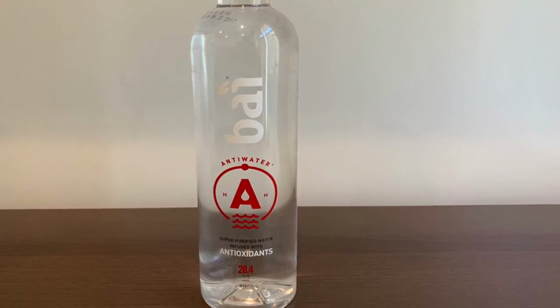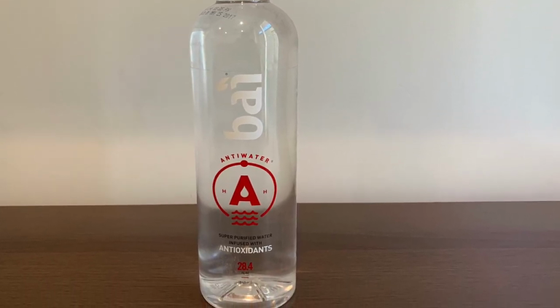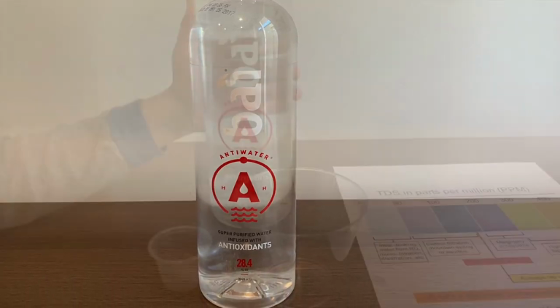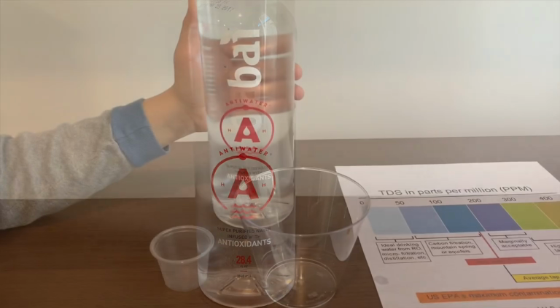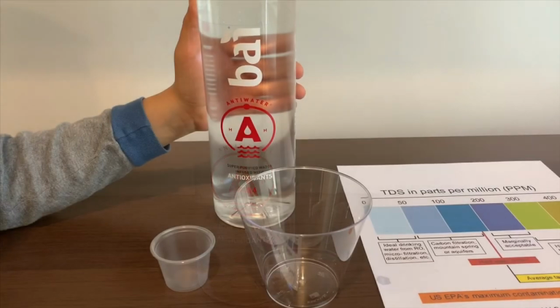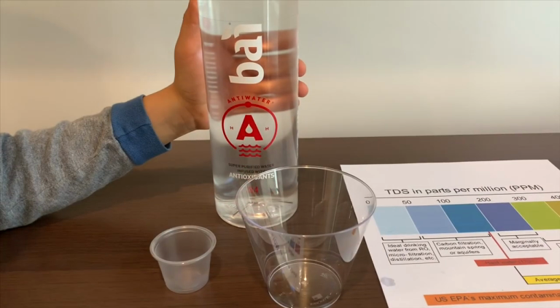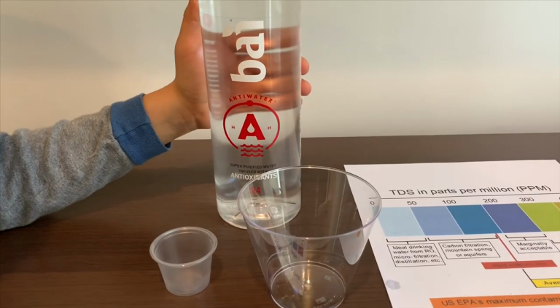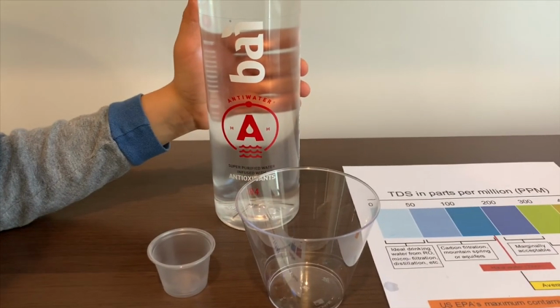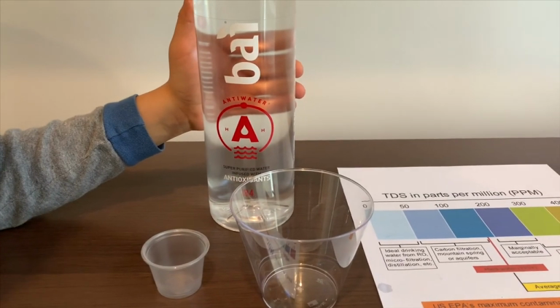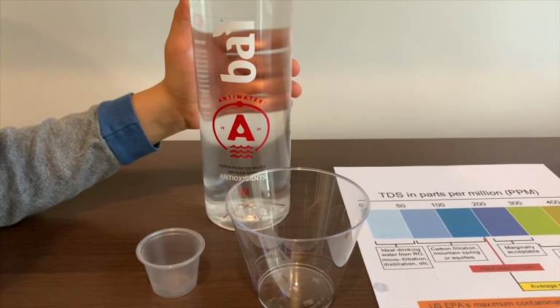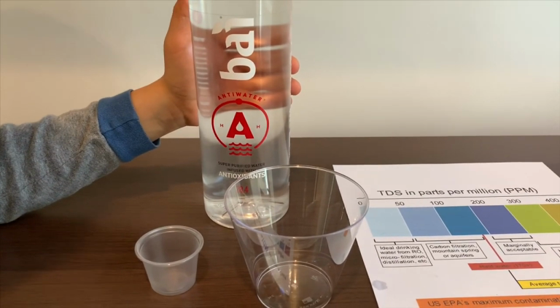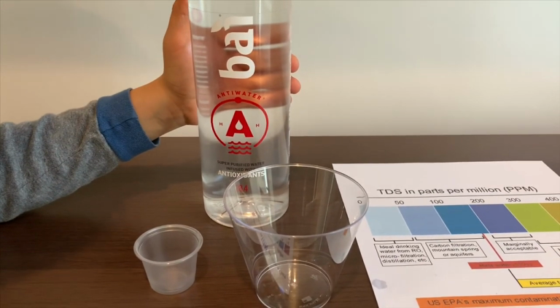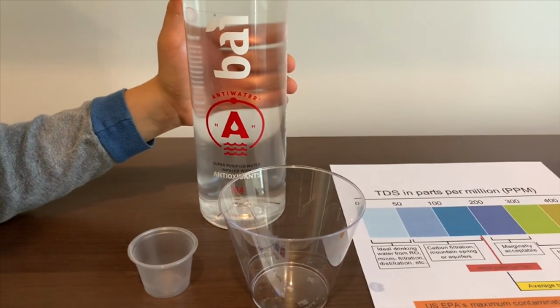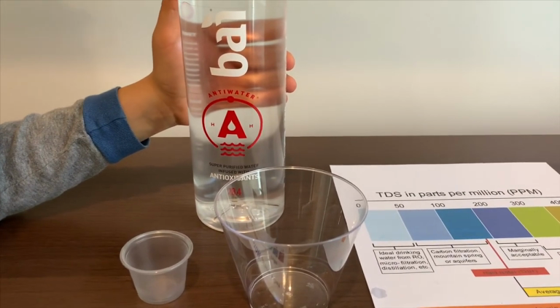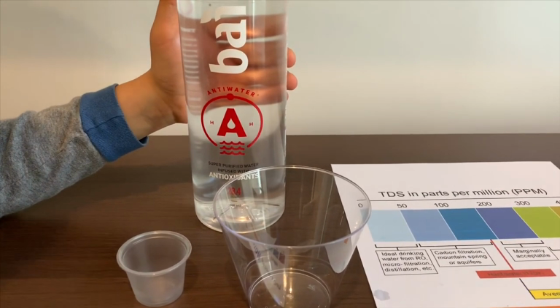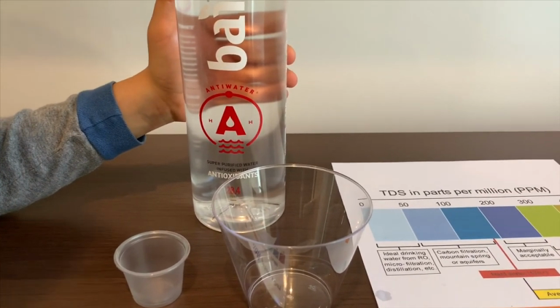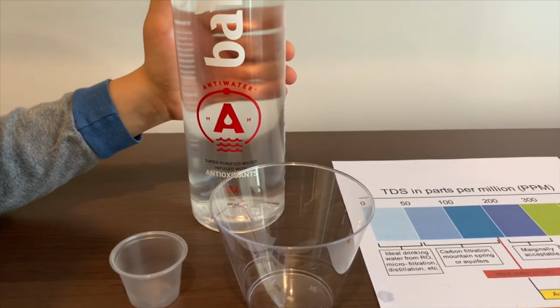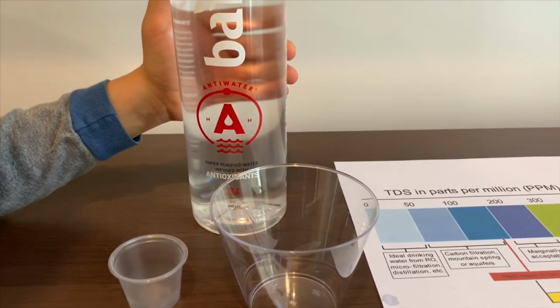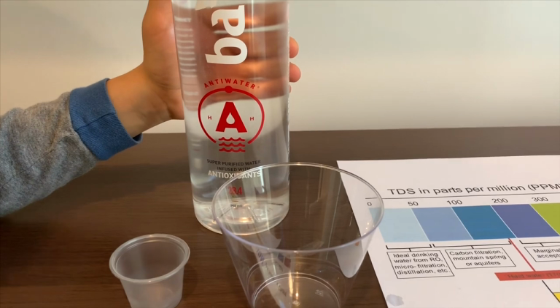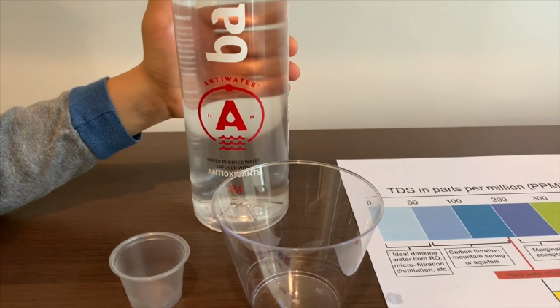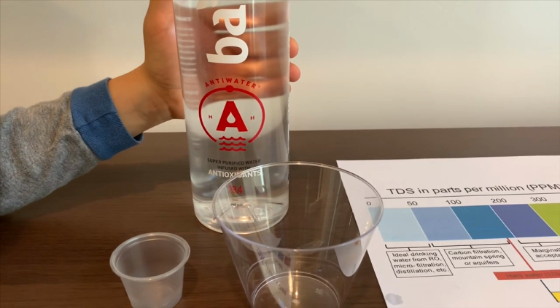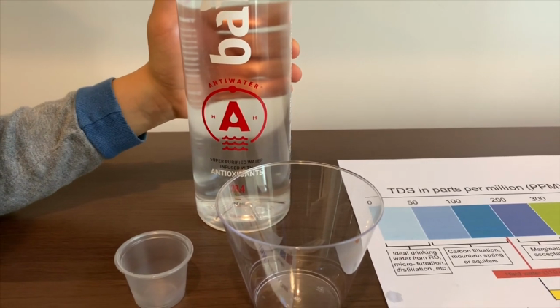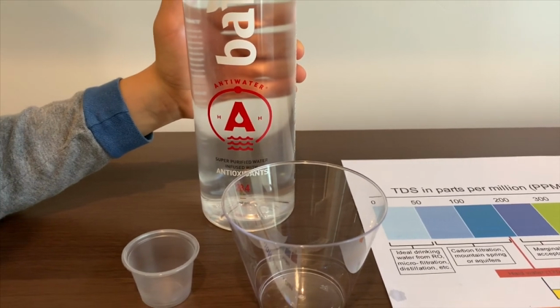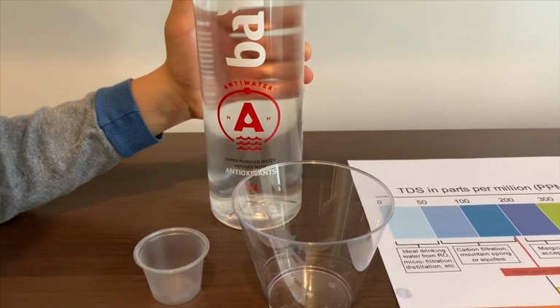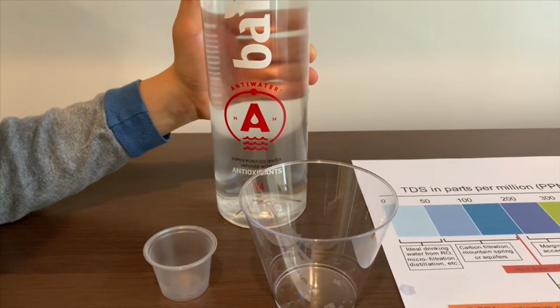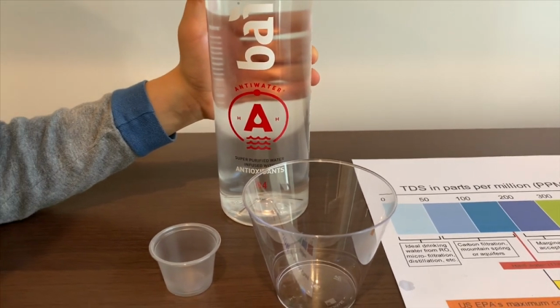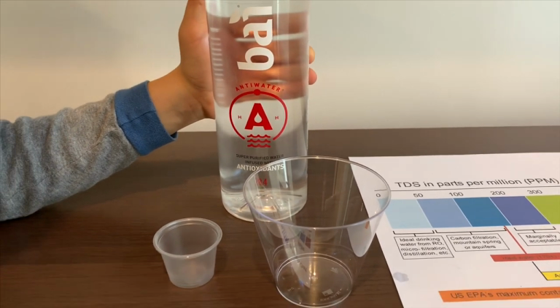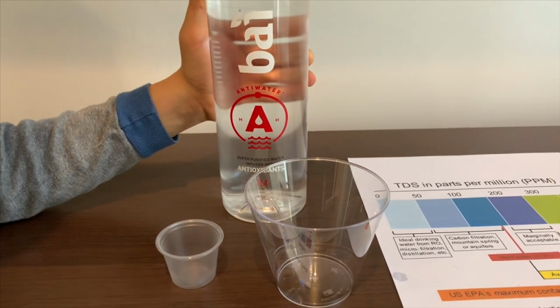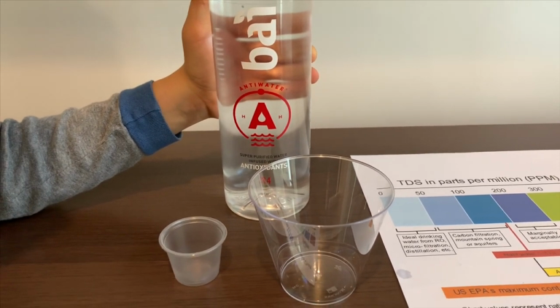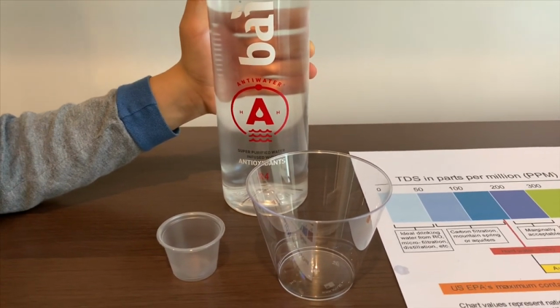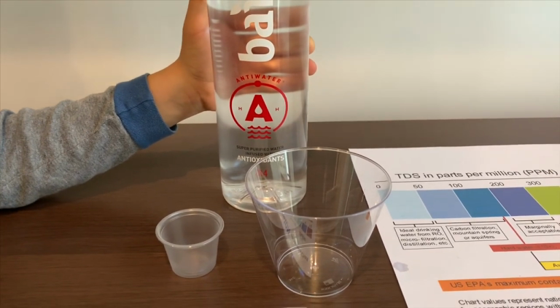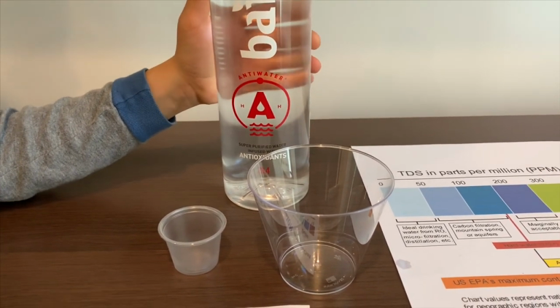This is Buying Anti-Water. It's super purified water infused with antioxidants. It costs $2.29.